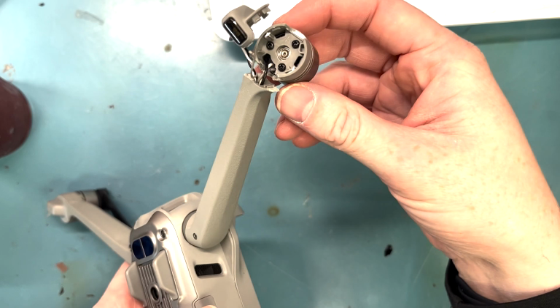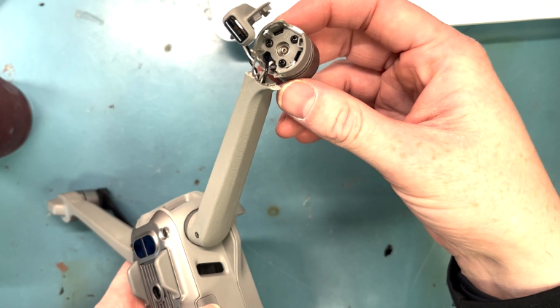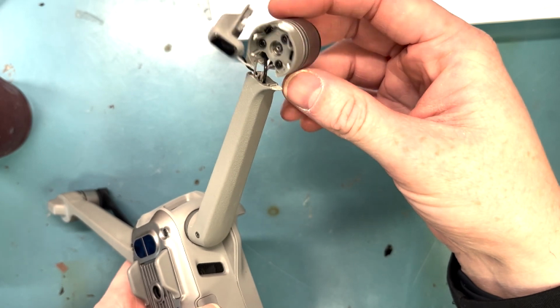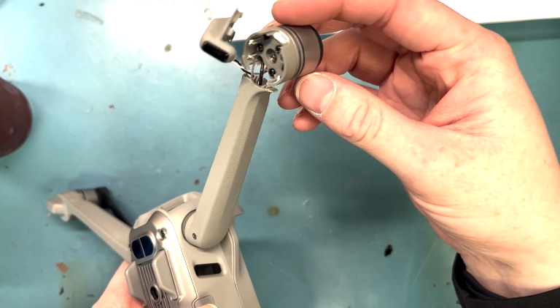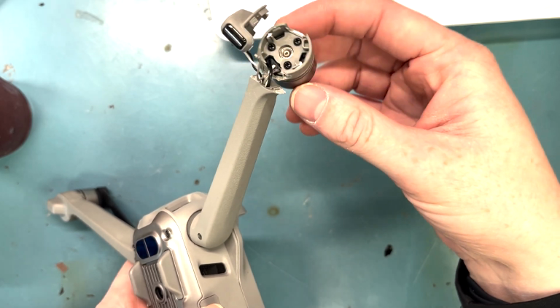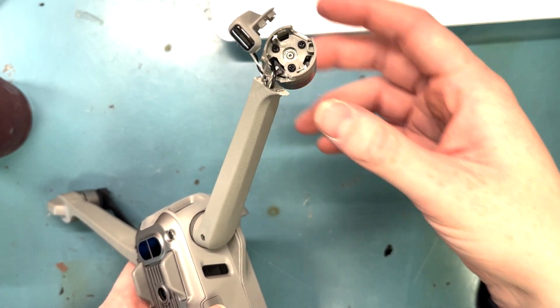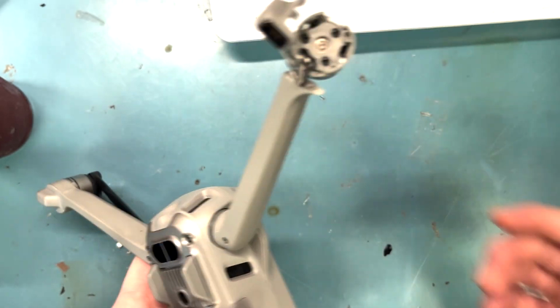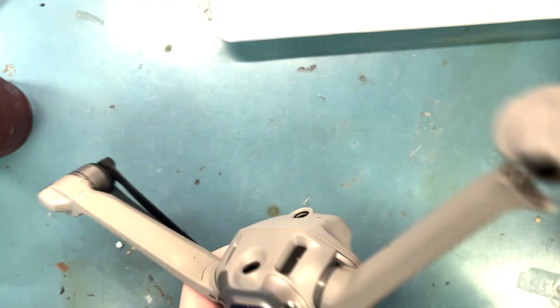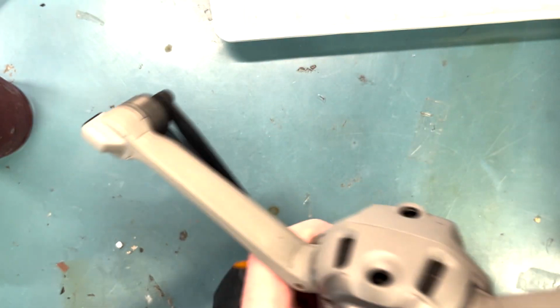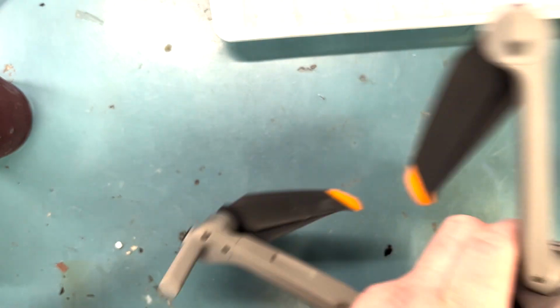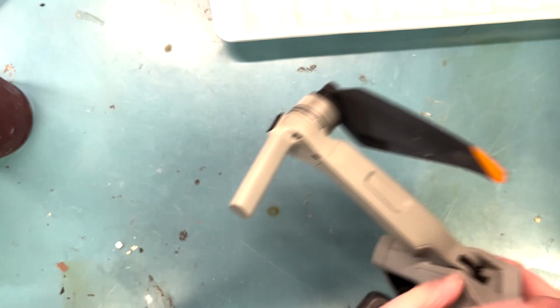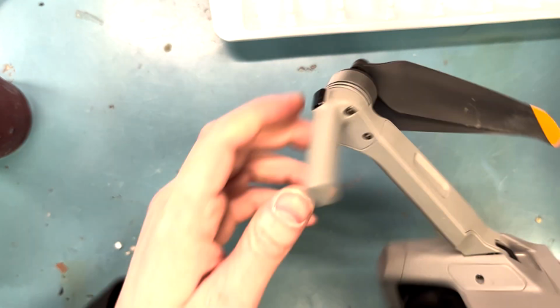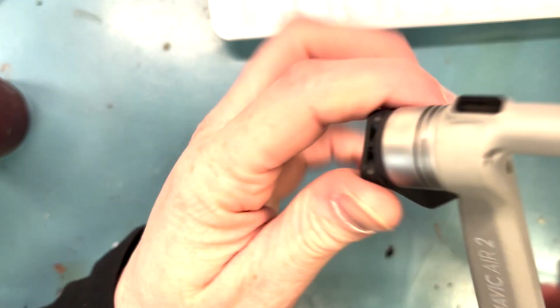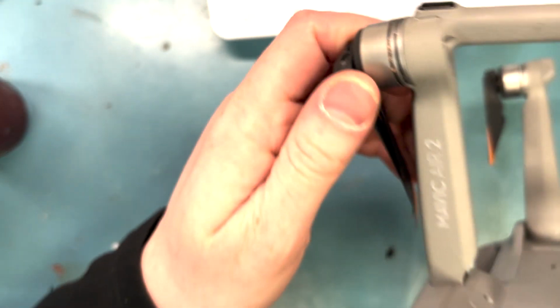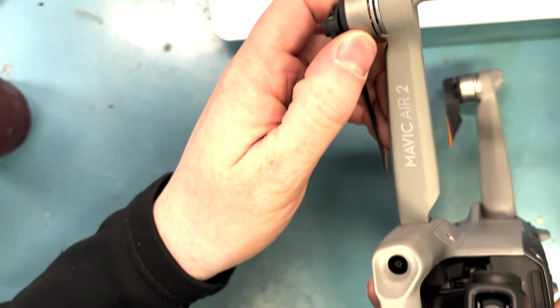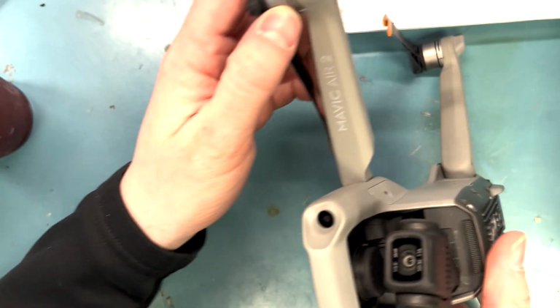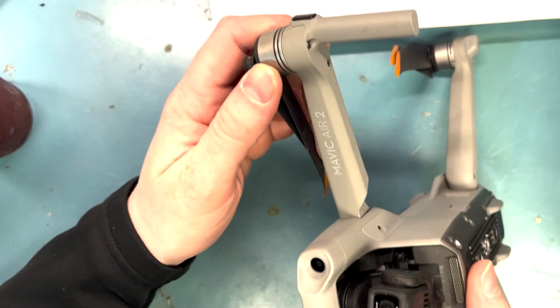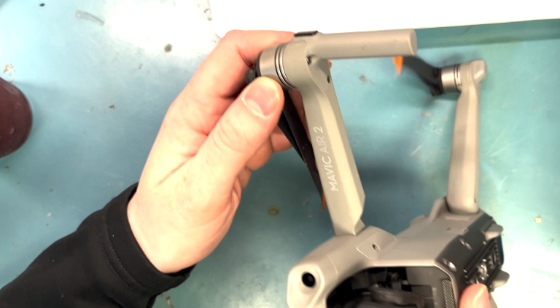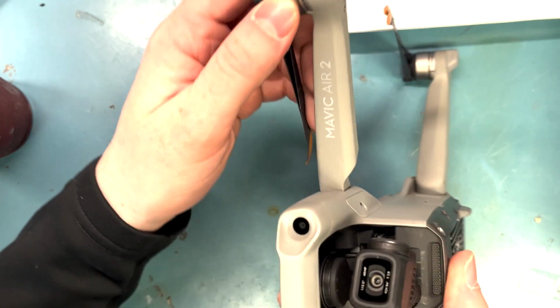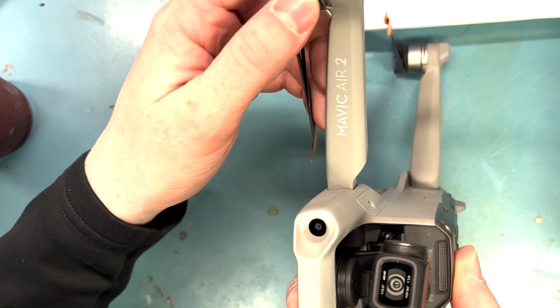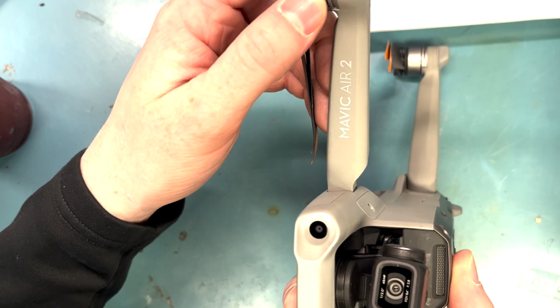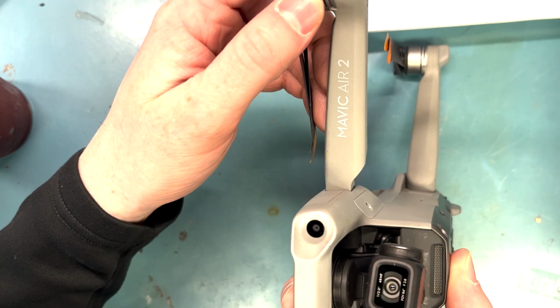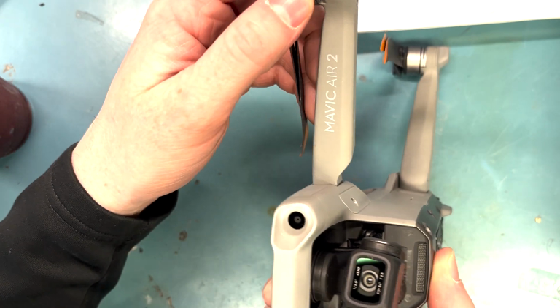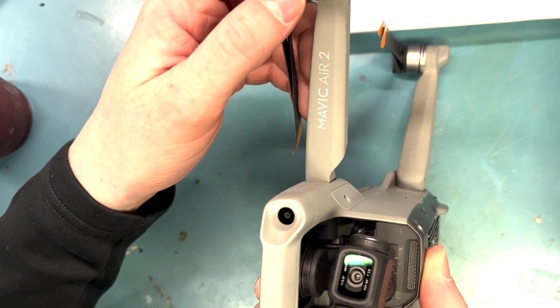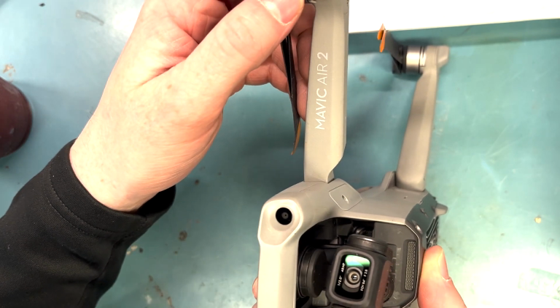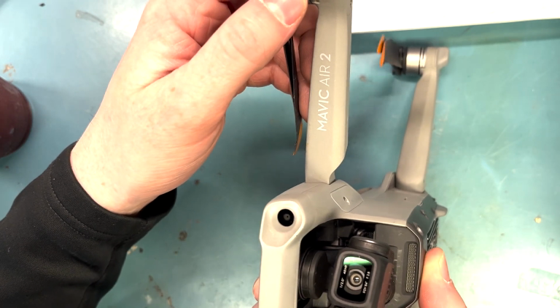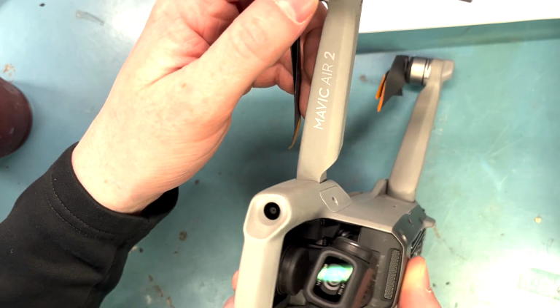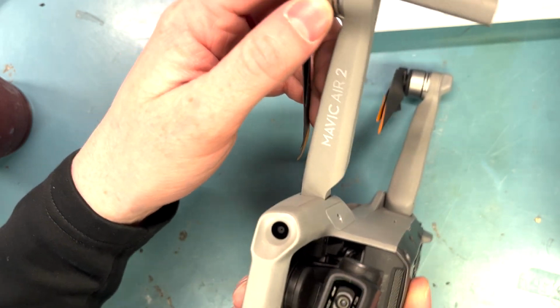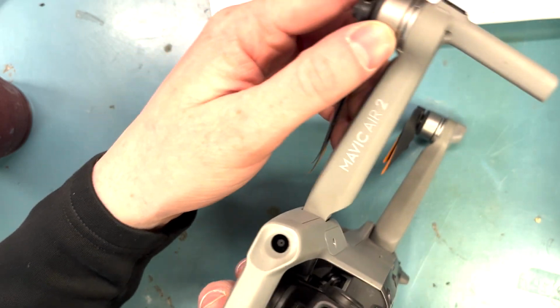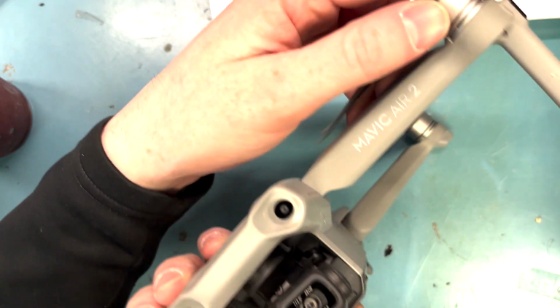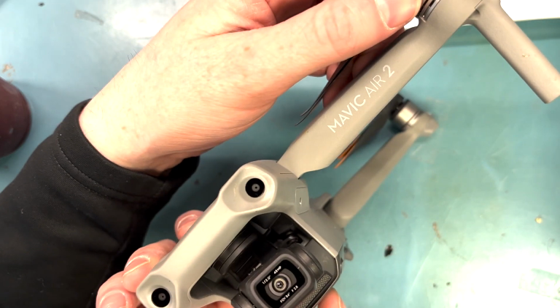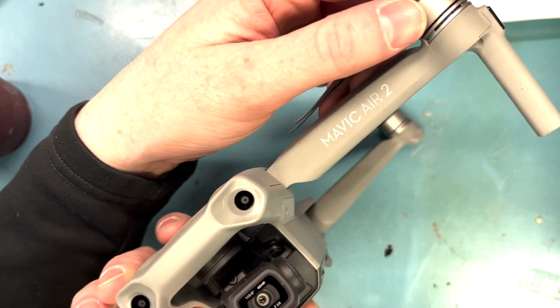Today we're working on a Mavic Air 2 with a broken arm. It requires soldering. It's an Air 2 here, and we will first take it apart.